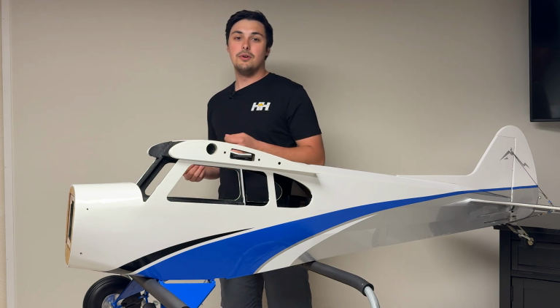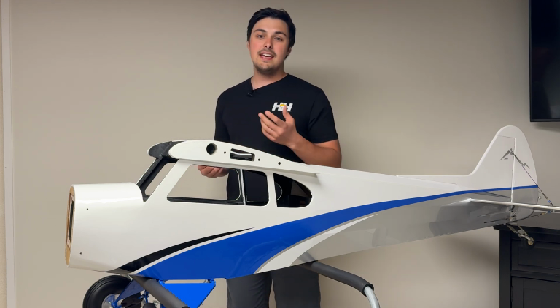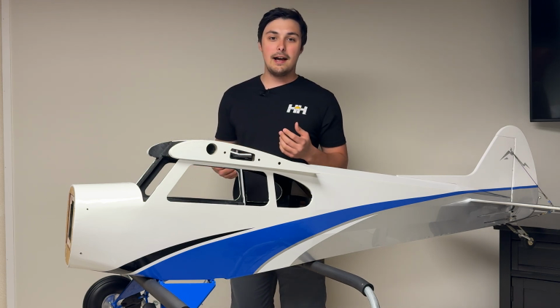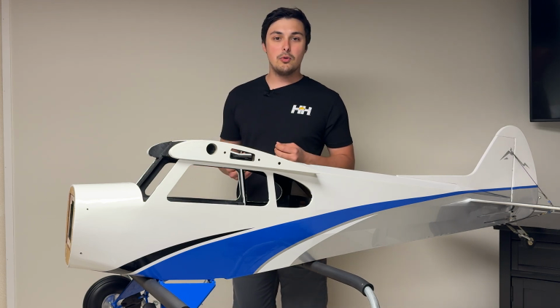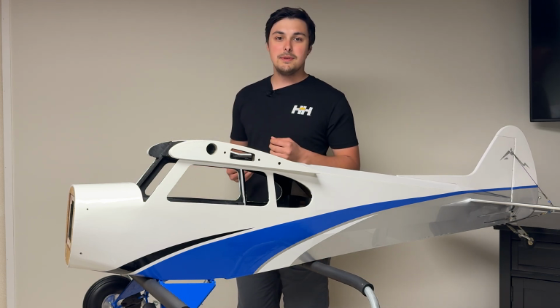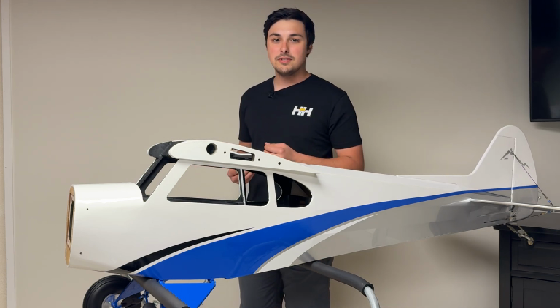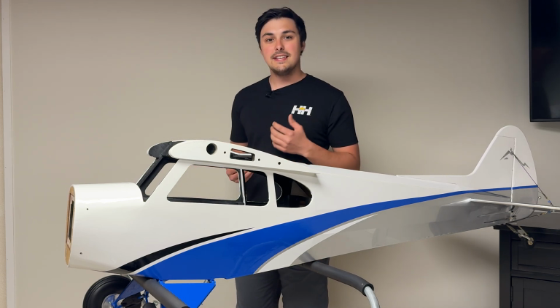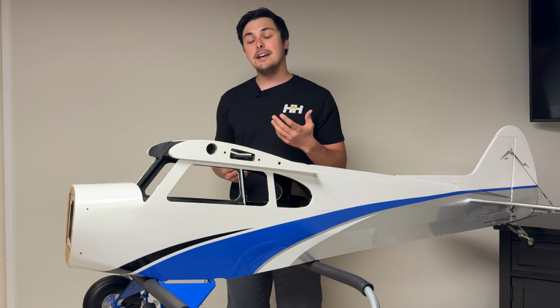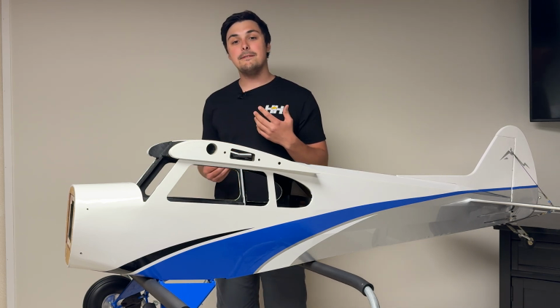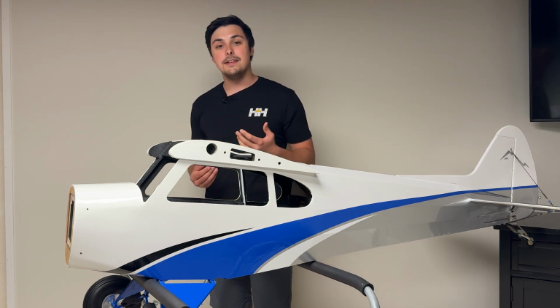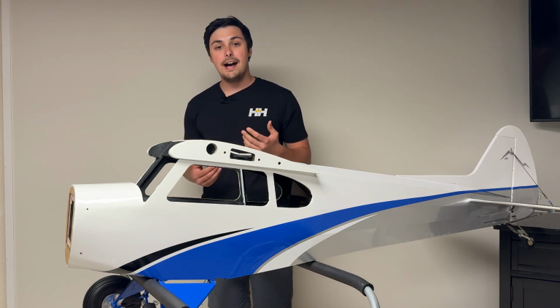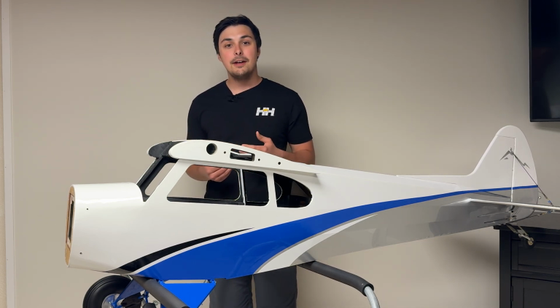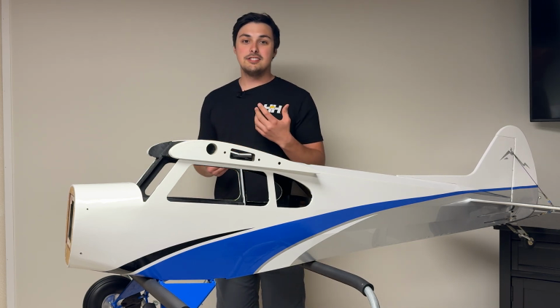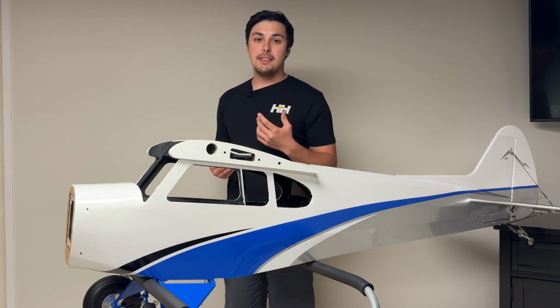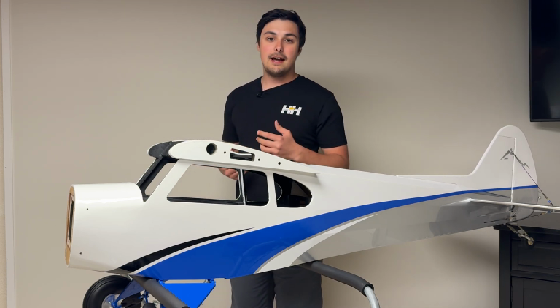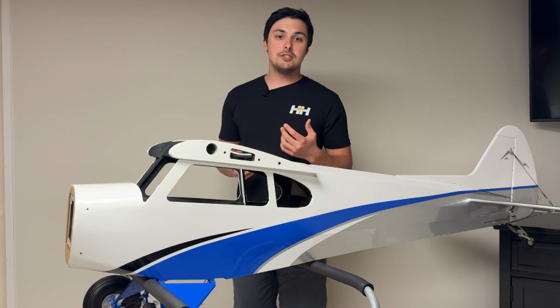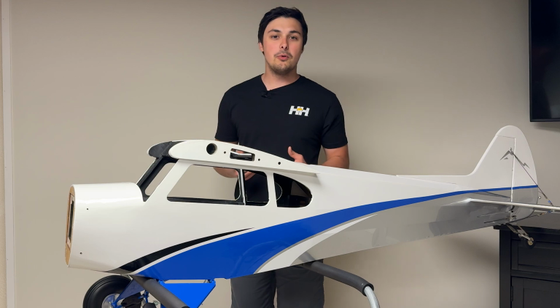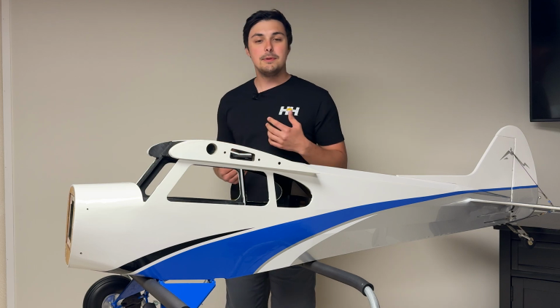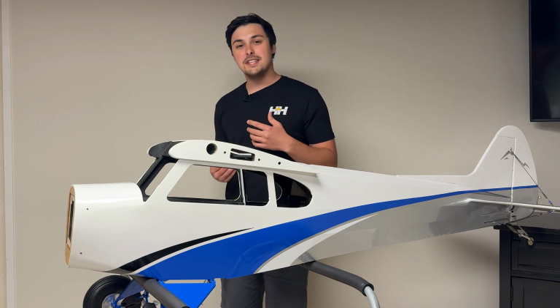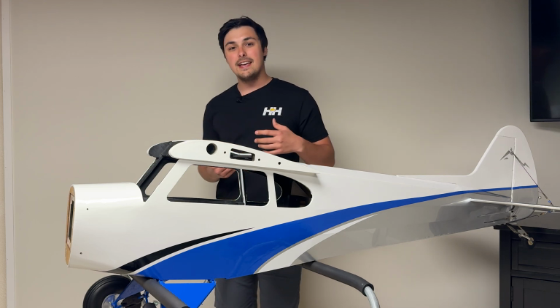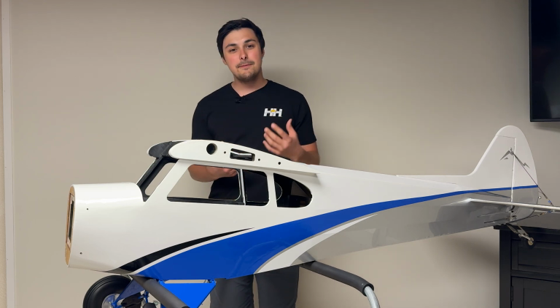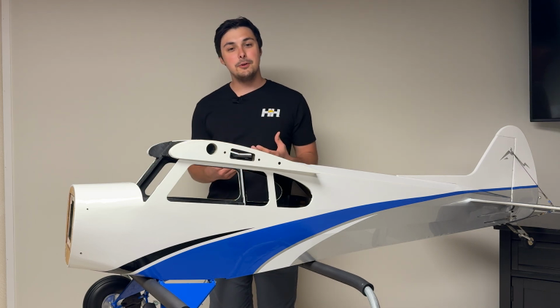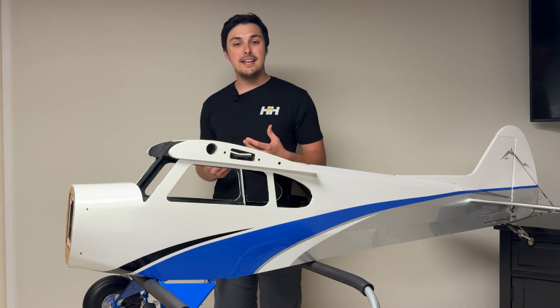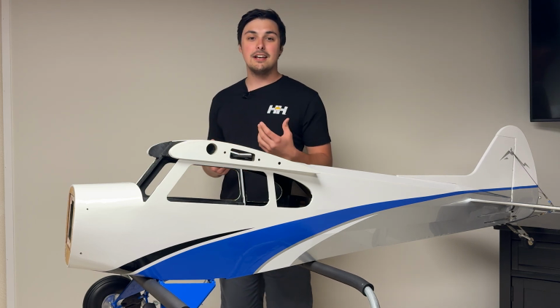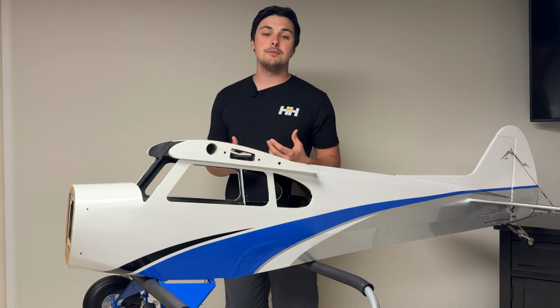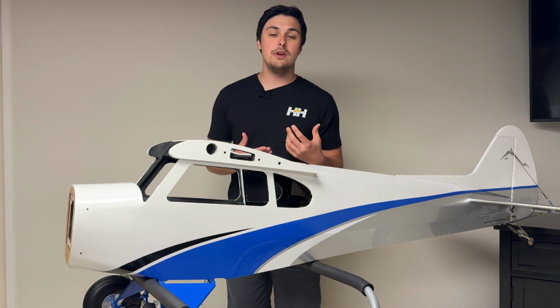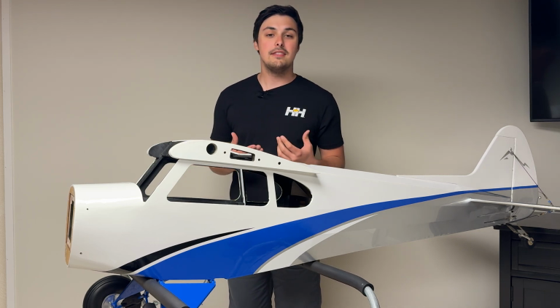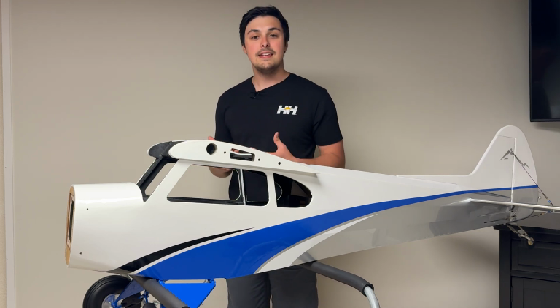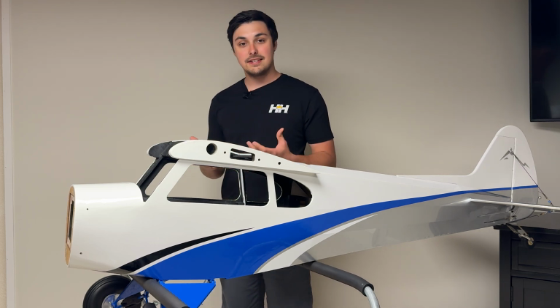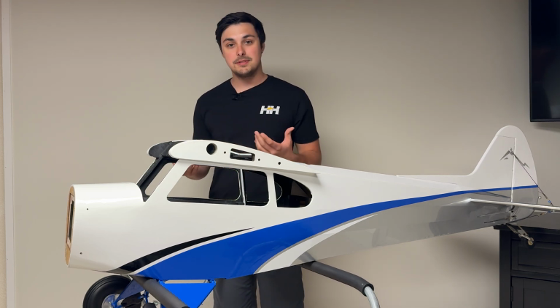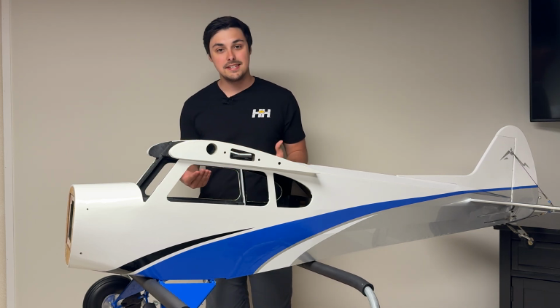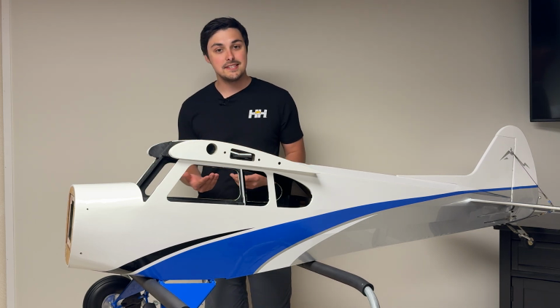I am going to be using the DLE 55. On top of that, I'm also going to be using a different fuel tank than the one that comes with the X Cub 60cc.